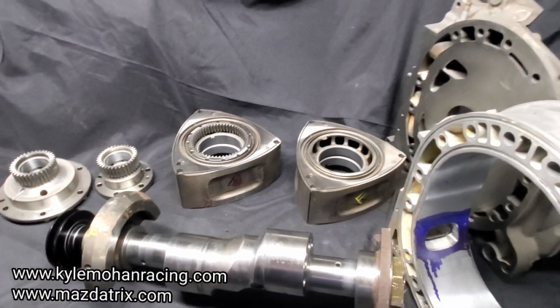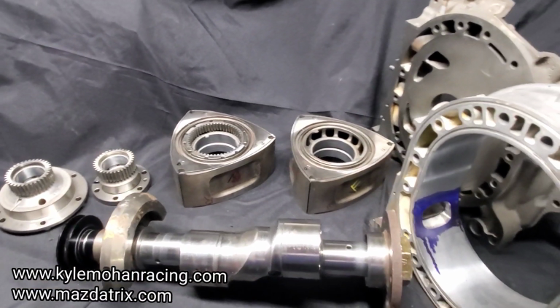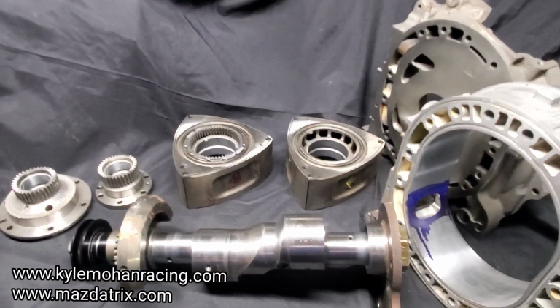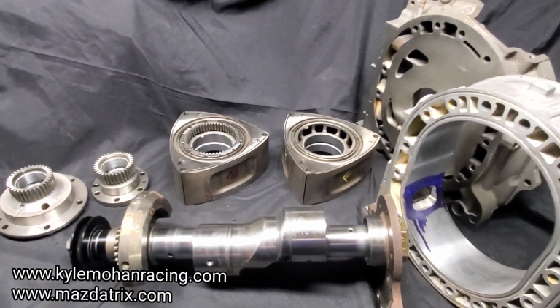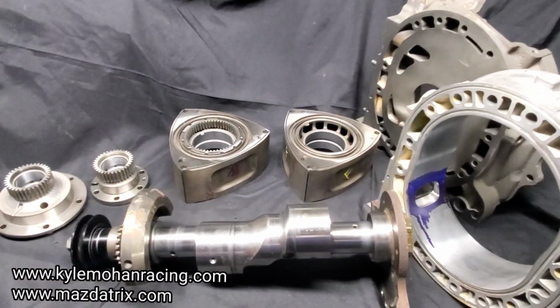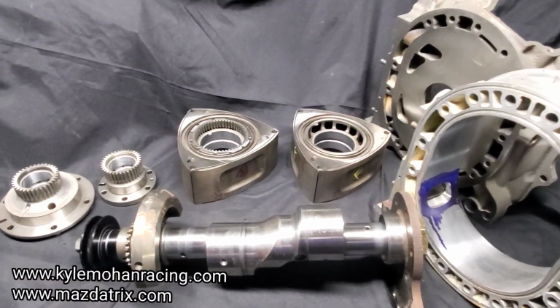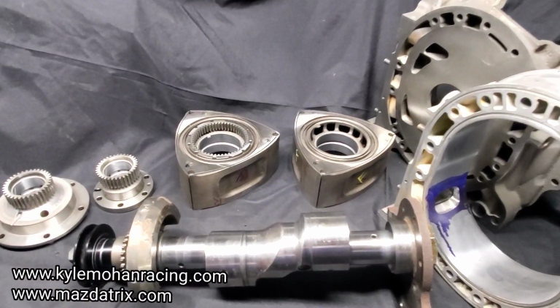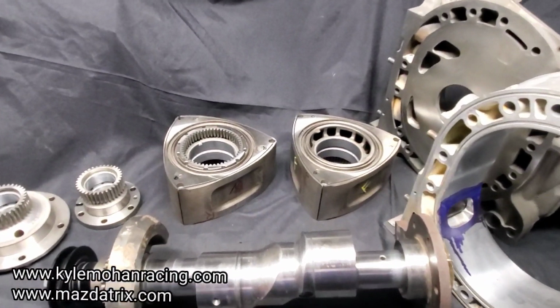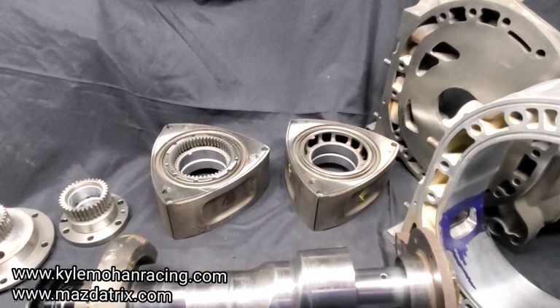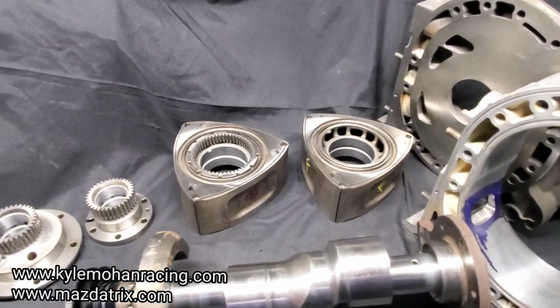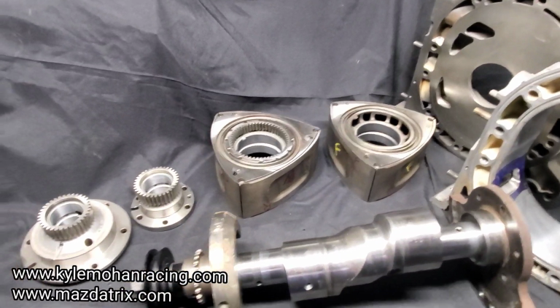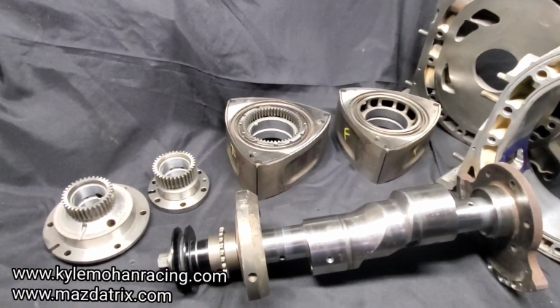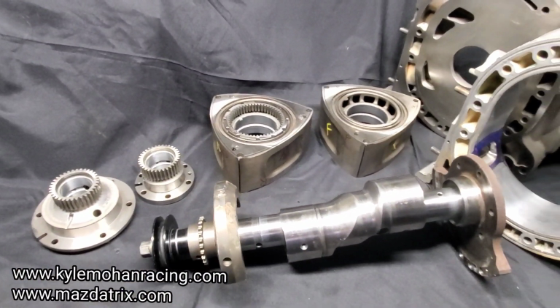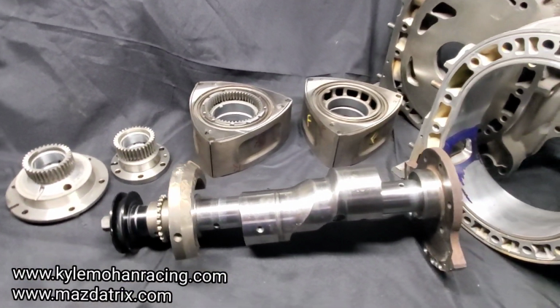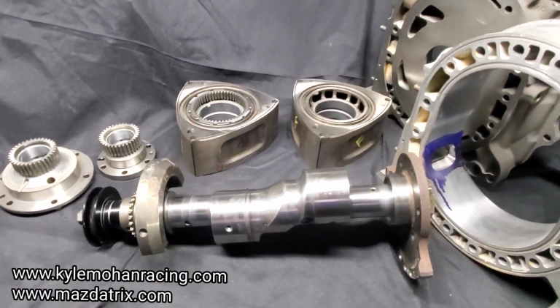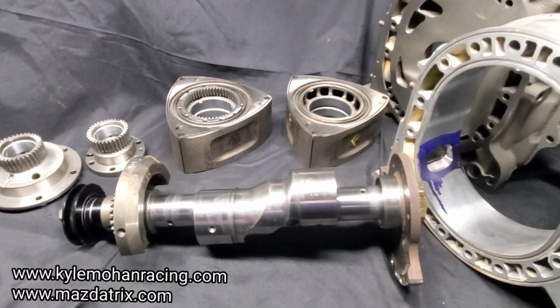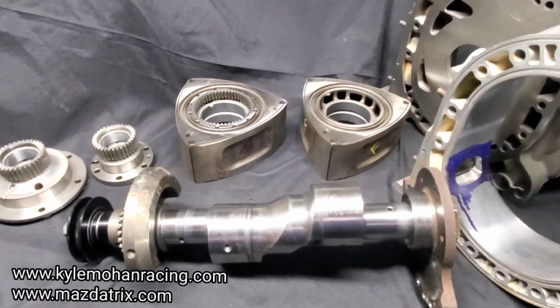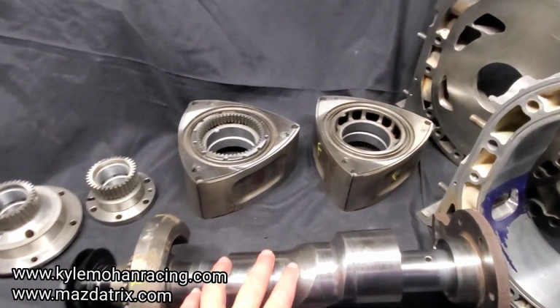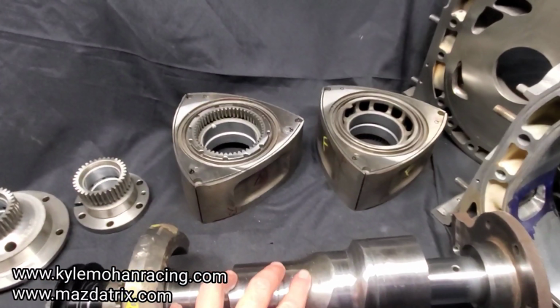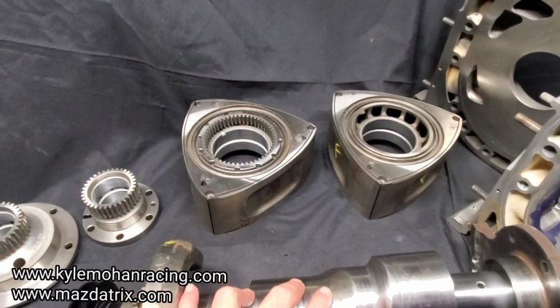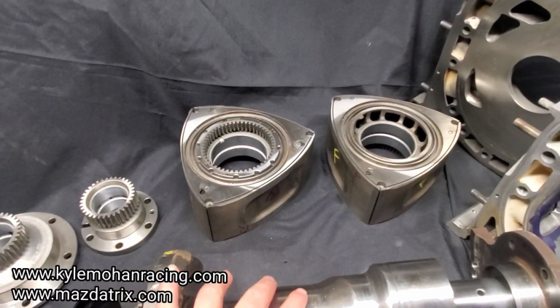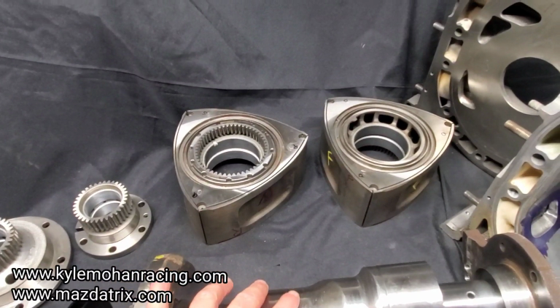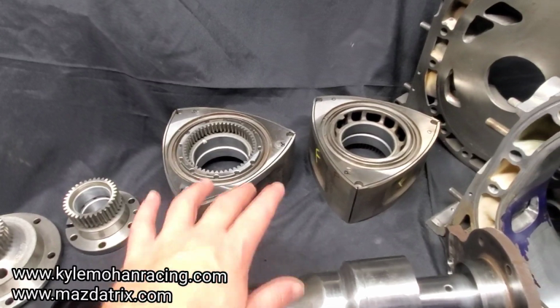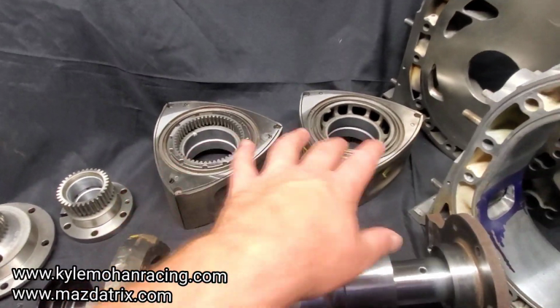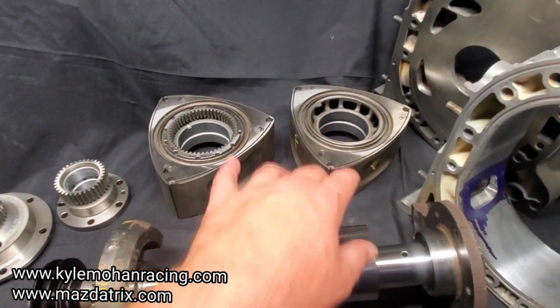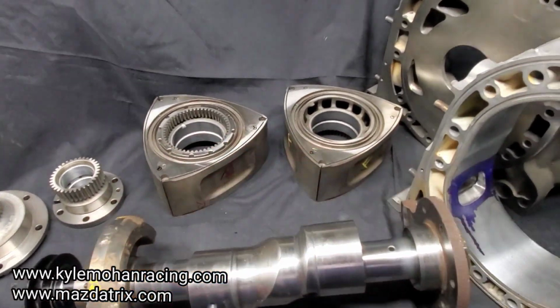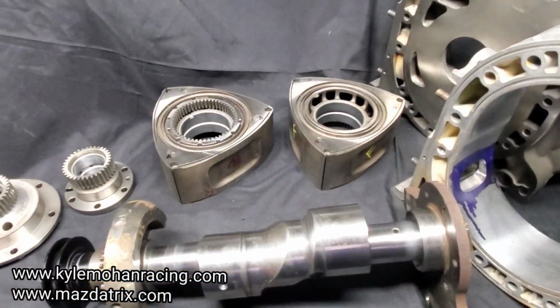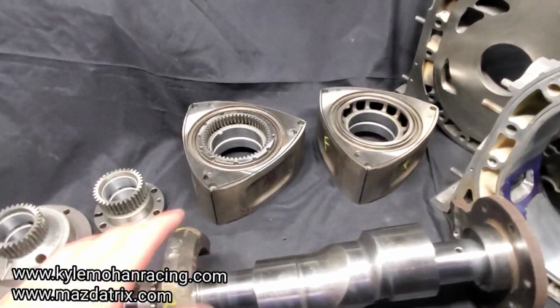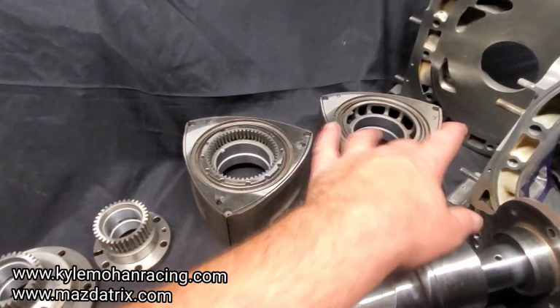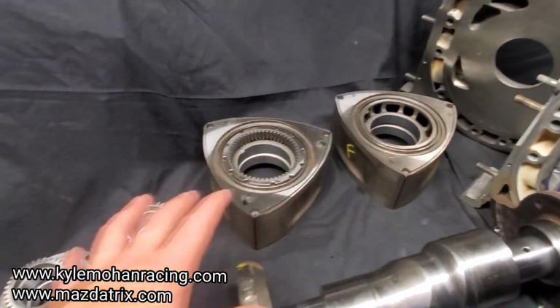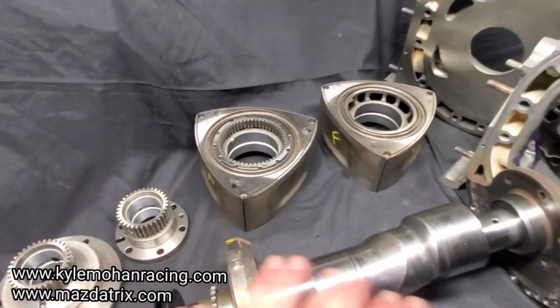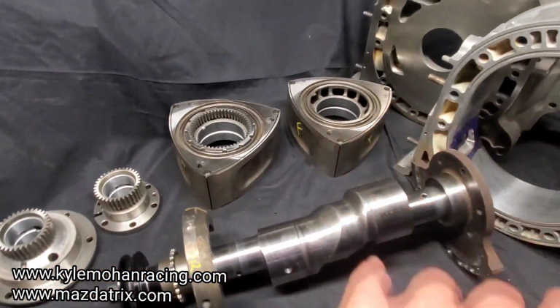Before any of this gets assembled, it's all going to get a massive double final cleaning — wiped down with acetone and white rags. So this is still showing it pre-cleaning. Once we had the rotor side cut done and our race bearings in and a lot of this other stuff mocked up, it was time to get back to some basics.